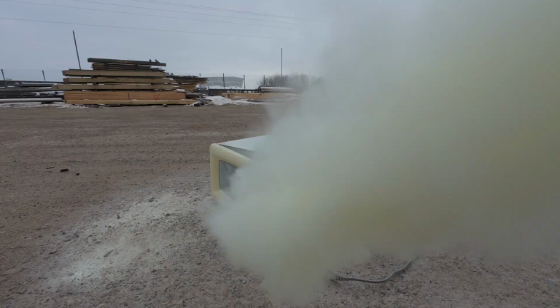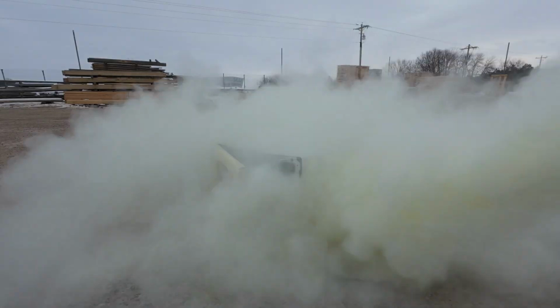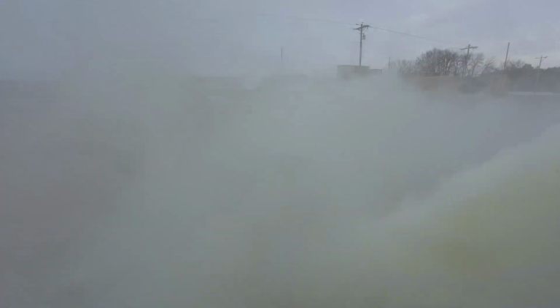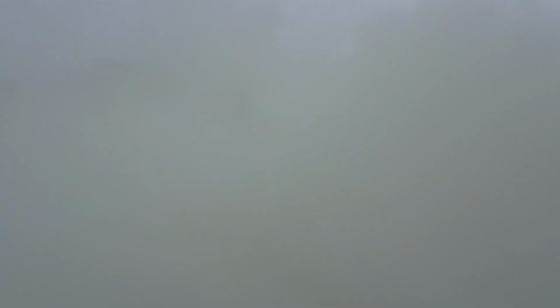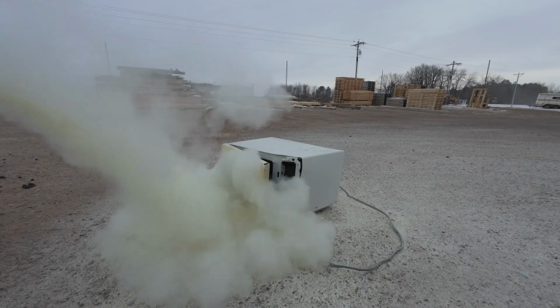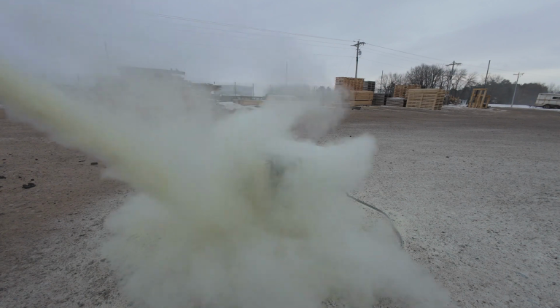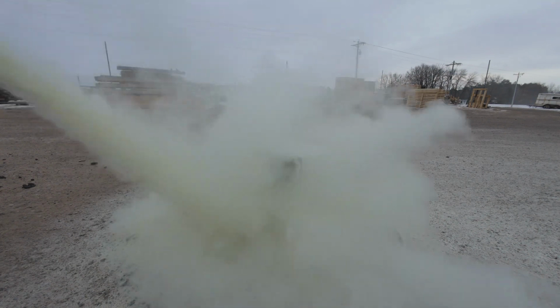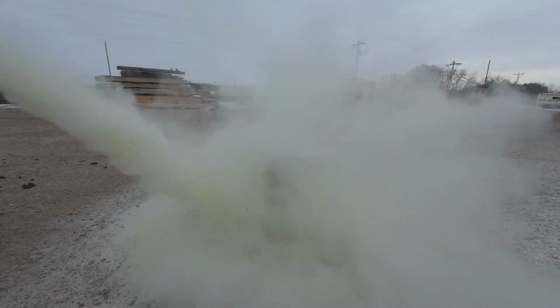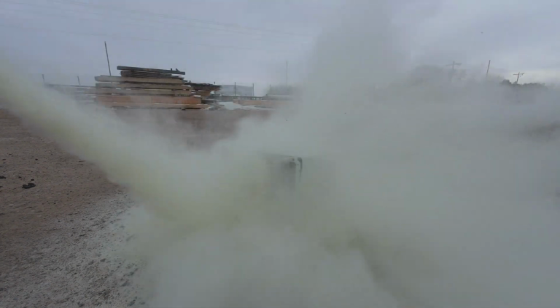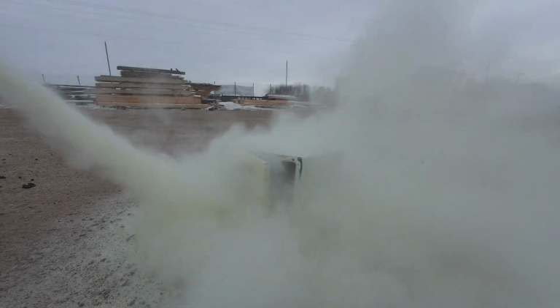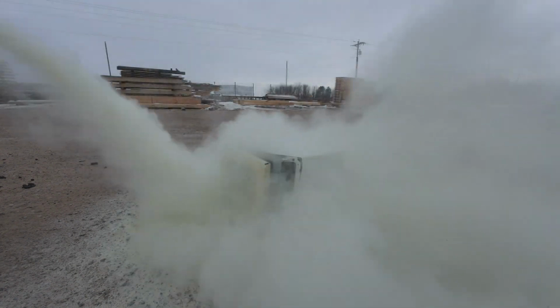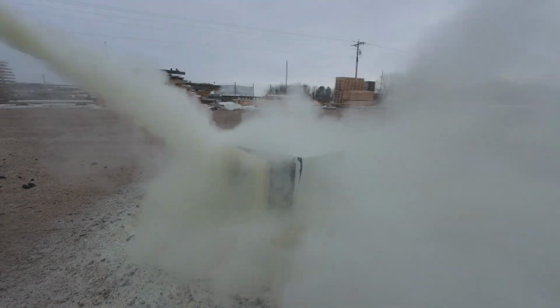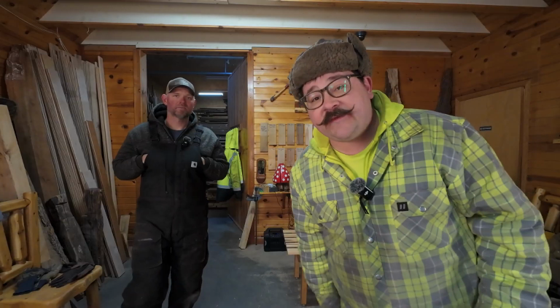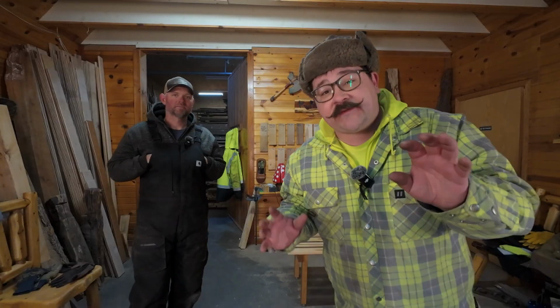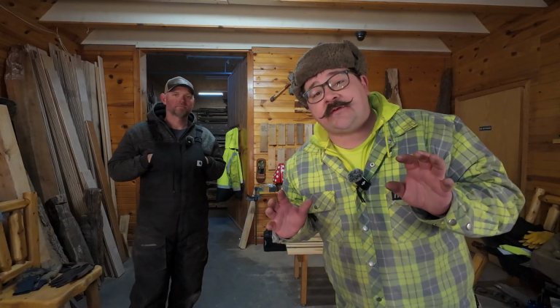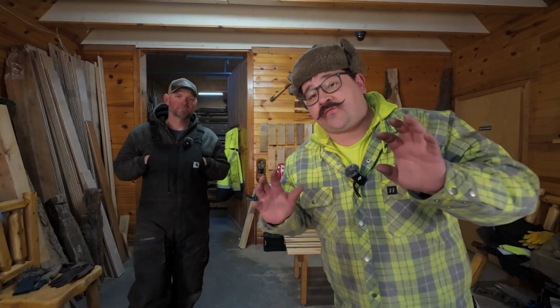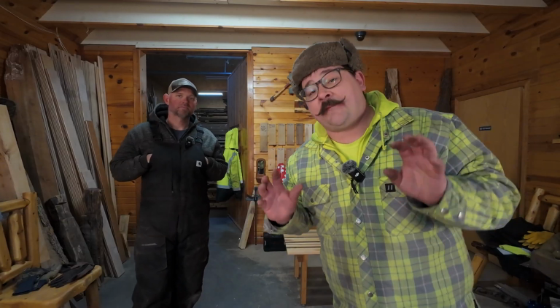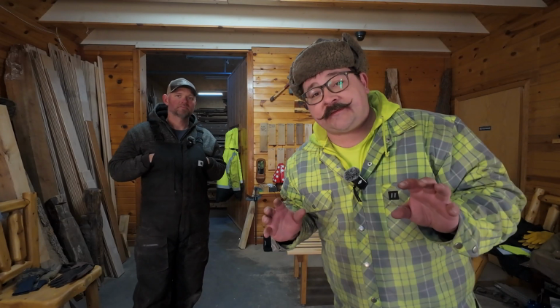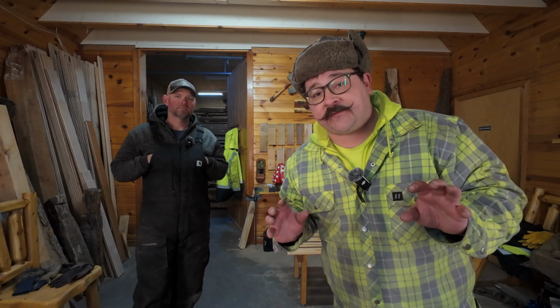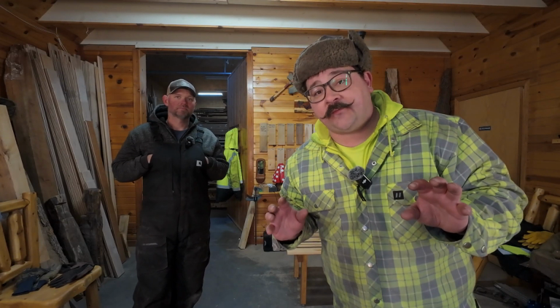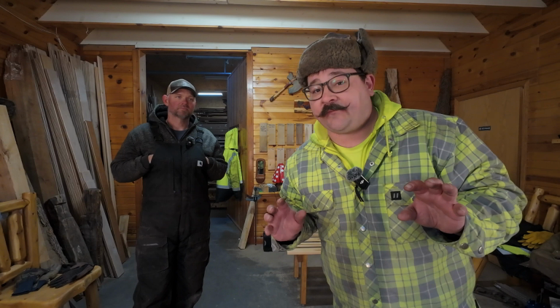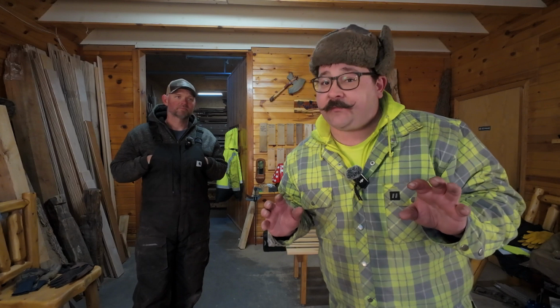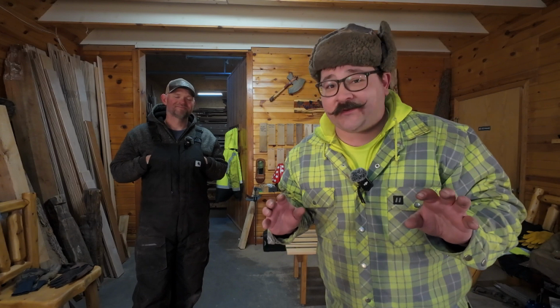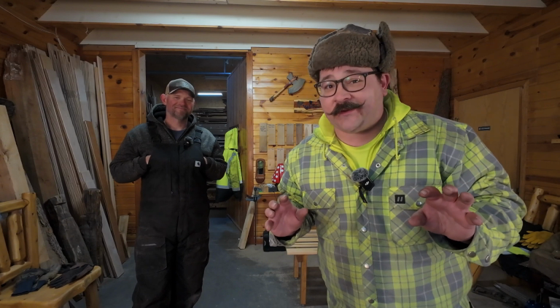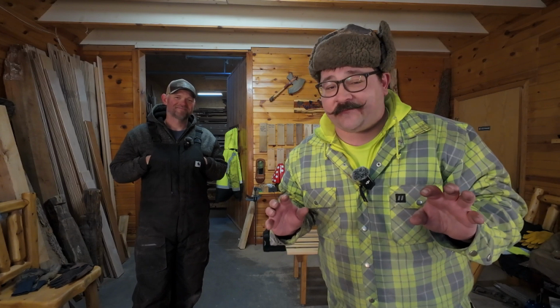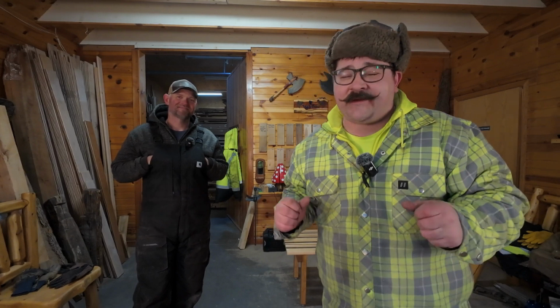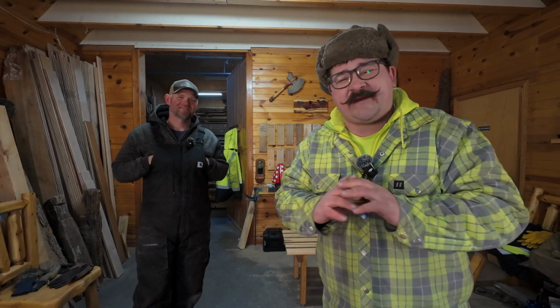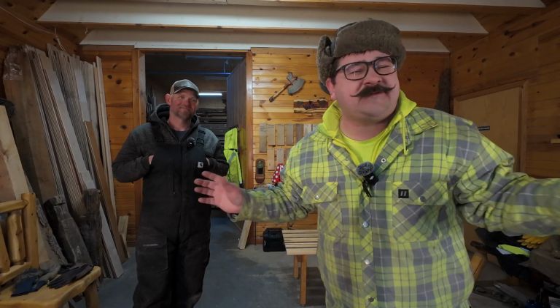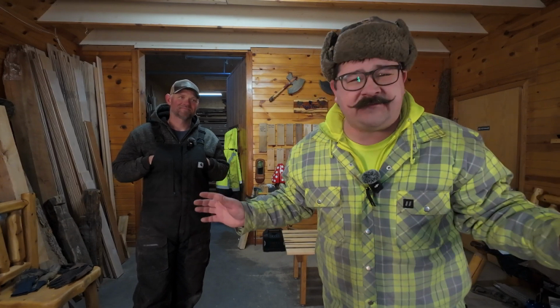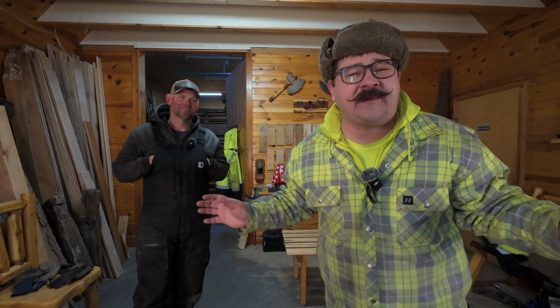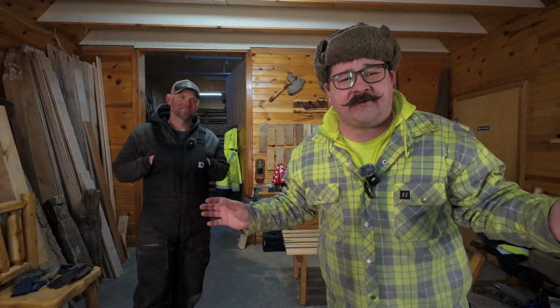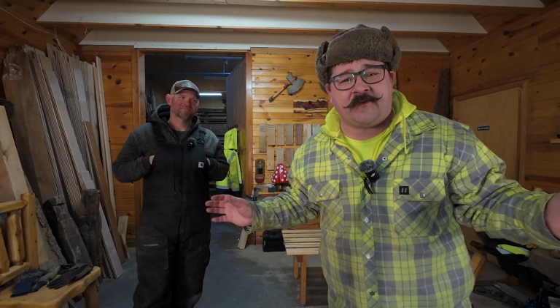Don't try this at home, folks. Definitely don't use your wife's microwave for this. Always make sure to run a metal detector through the wood before you put it in the microwave. Just don't even try this at home, folks.